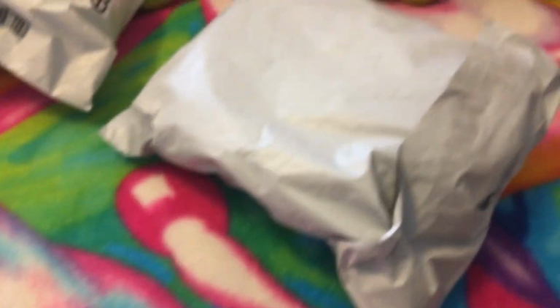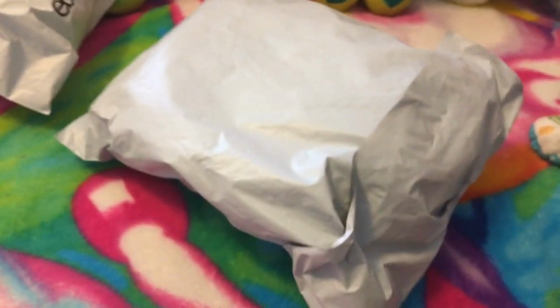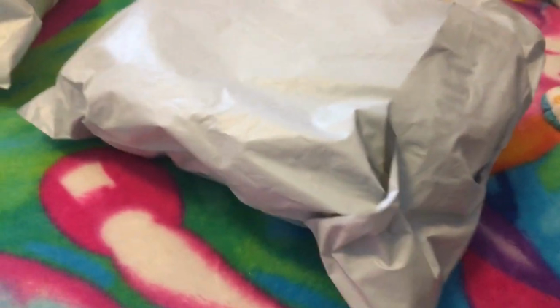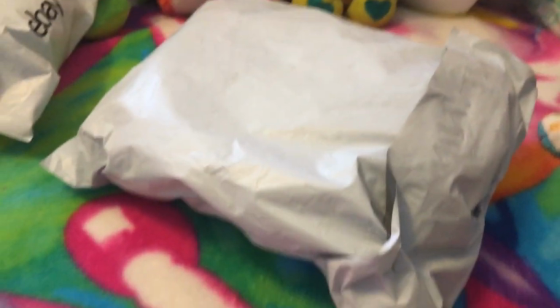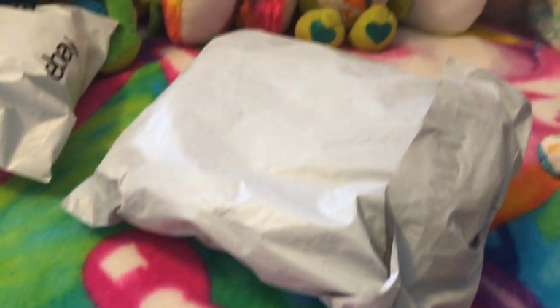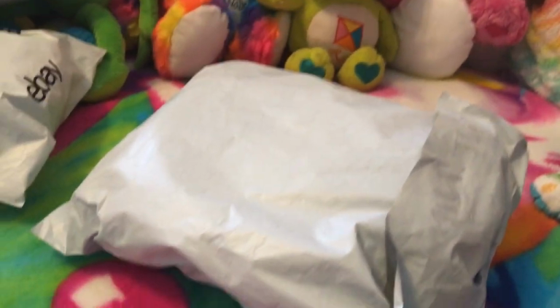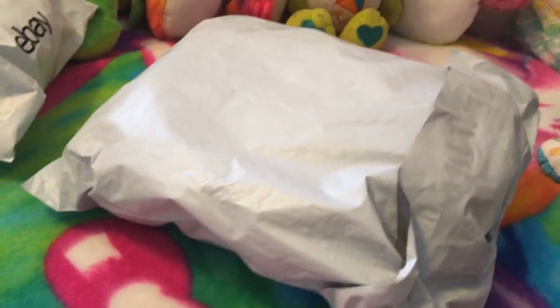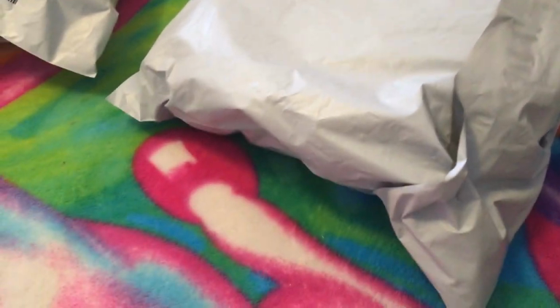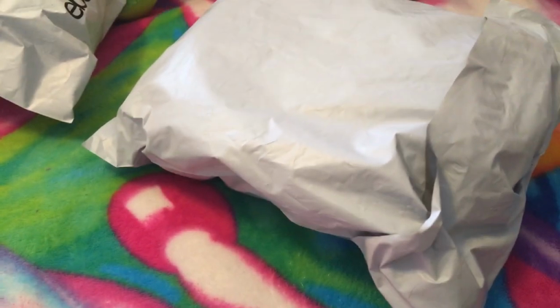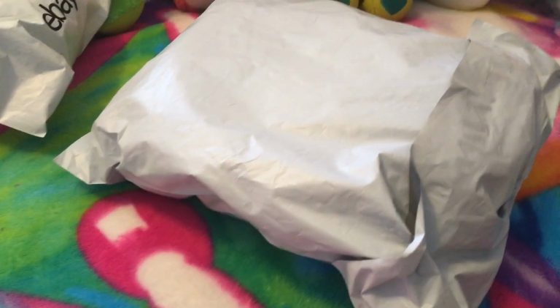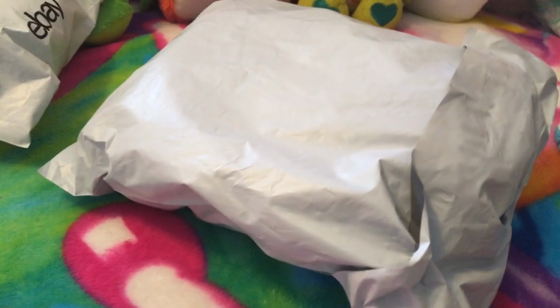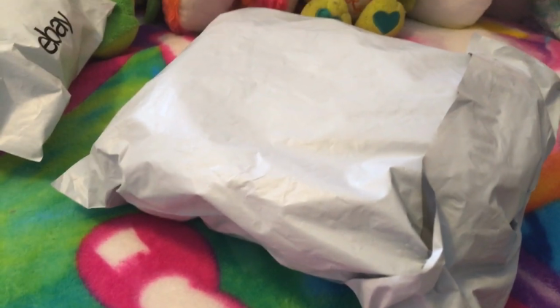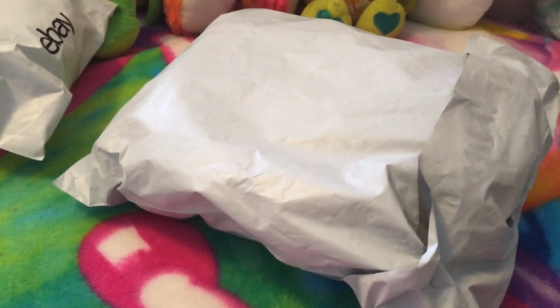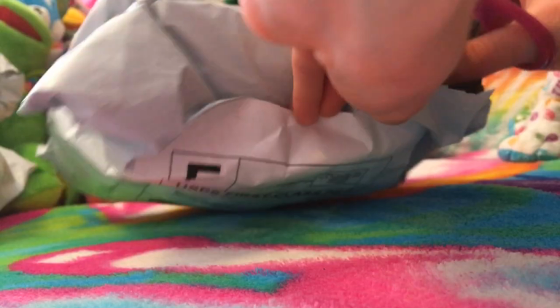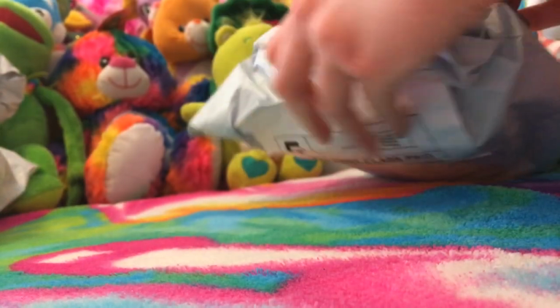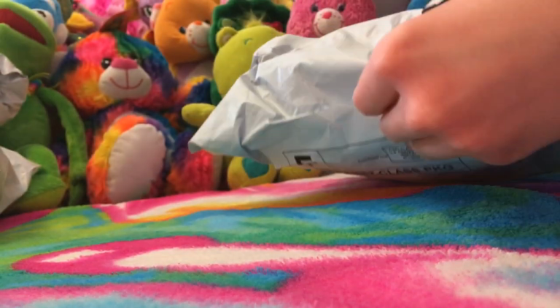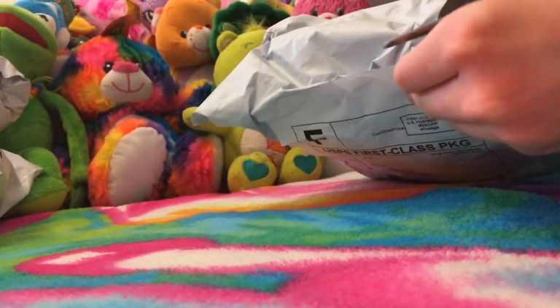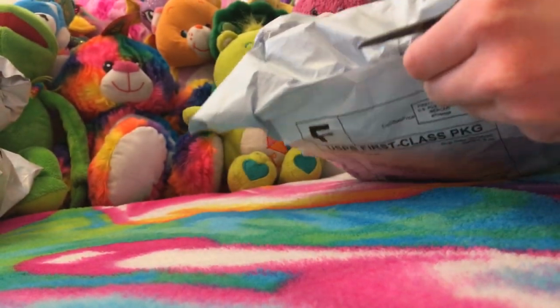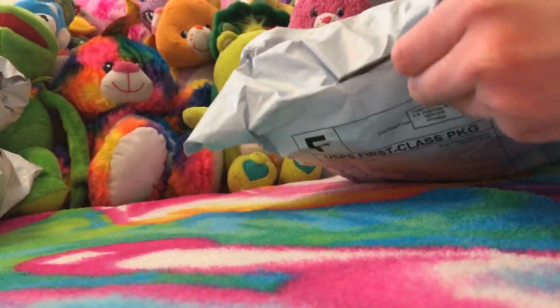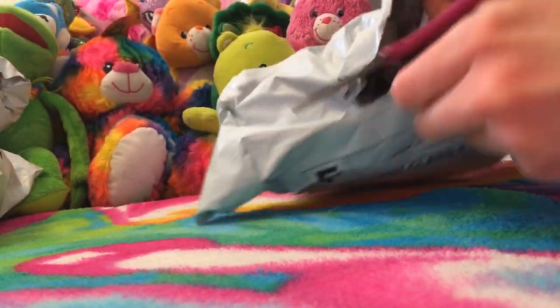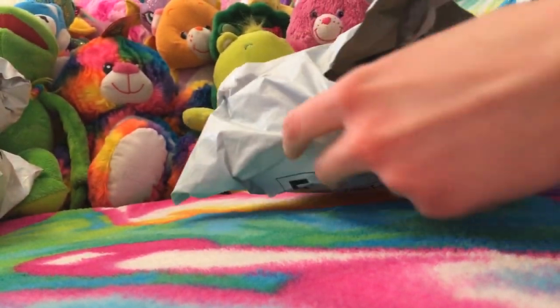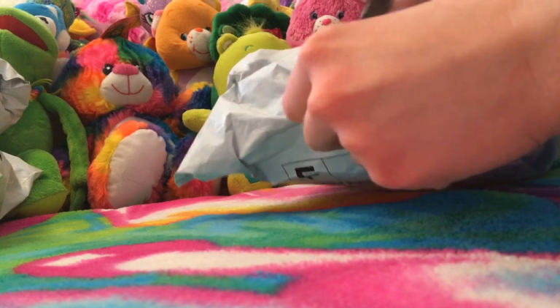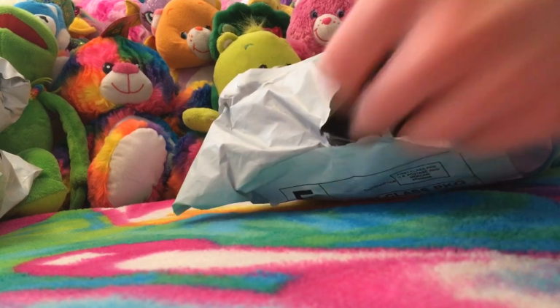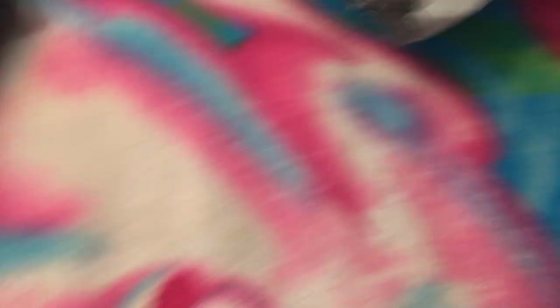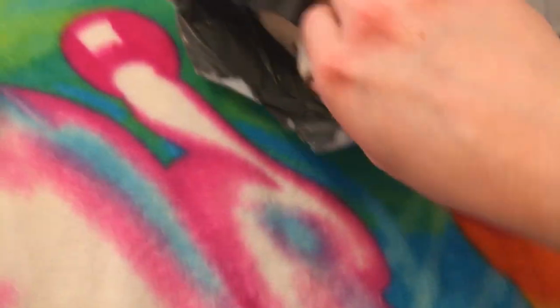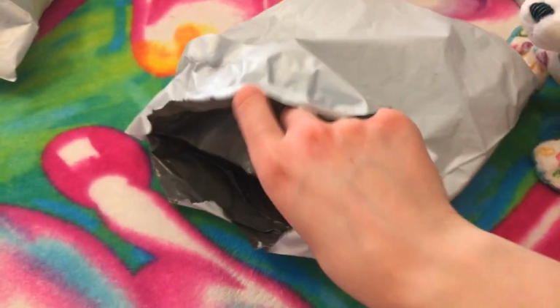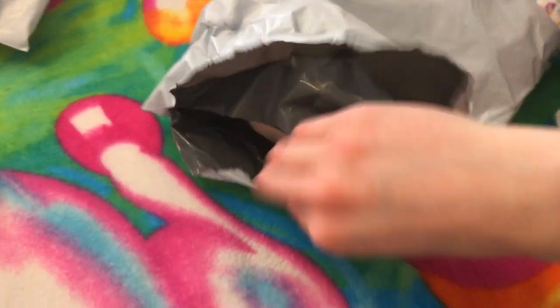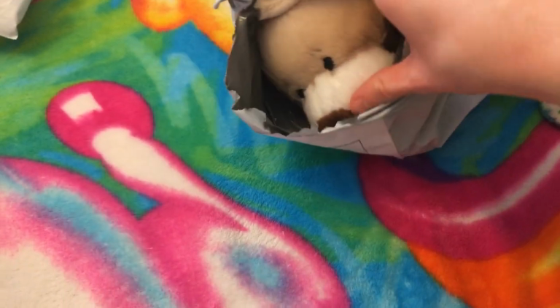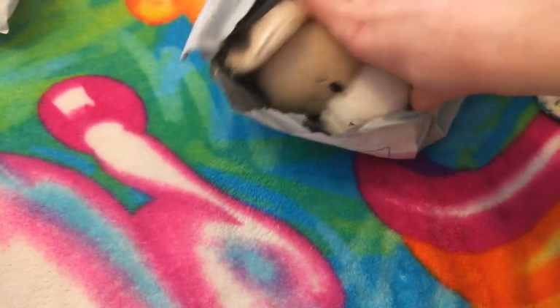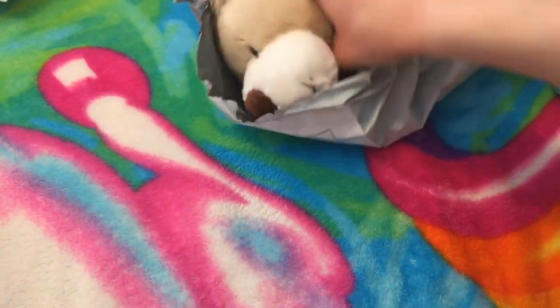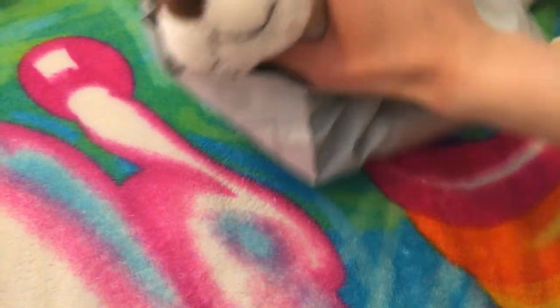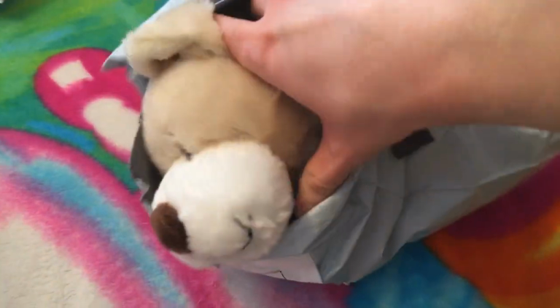I don't know how I'm gonna be able to unpackage this with a camera. I'm gonna try my best, though. Okay, let's go. I got it open and it's the Tawny Pop!